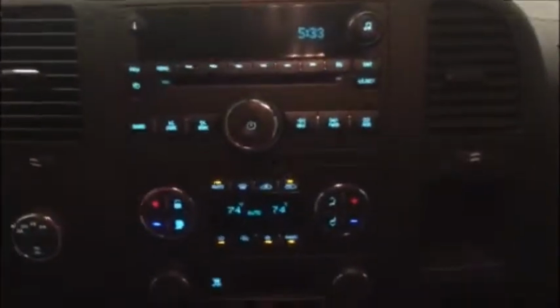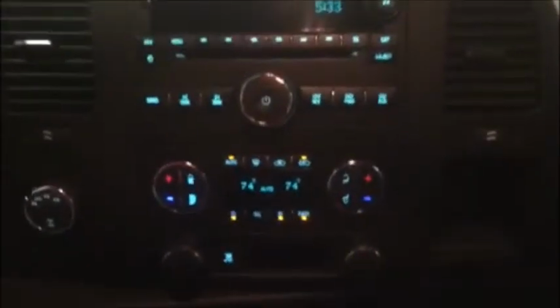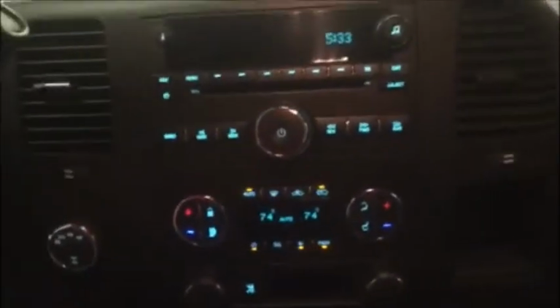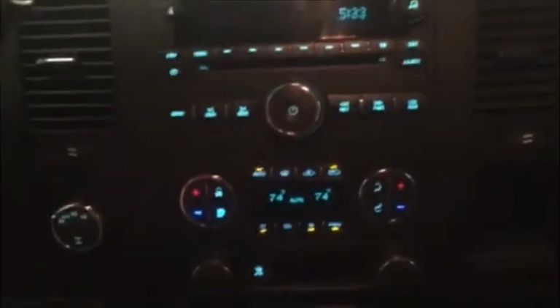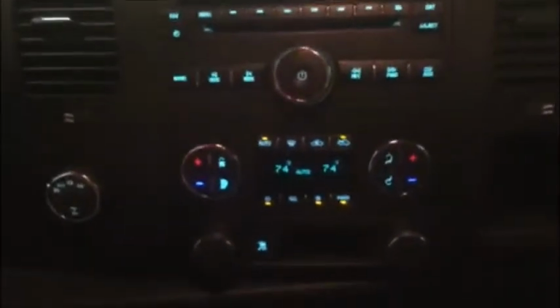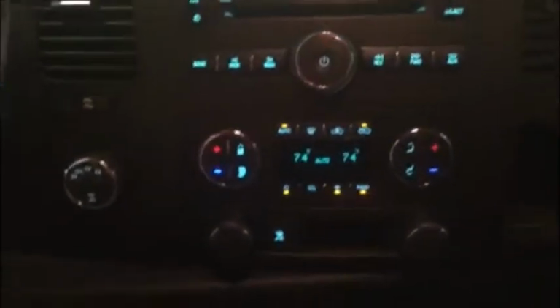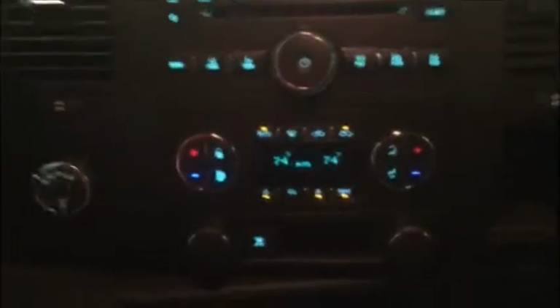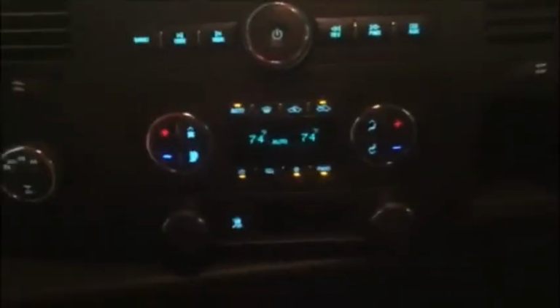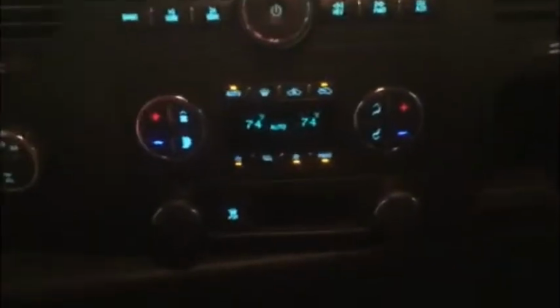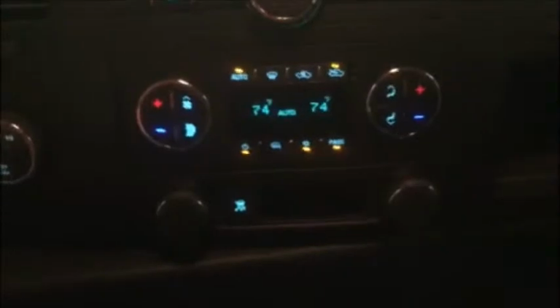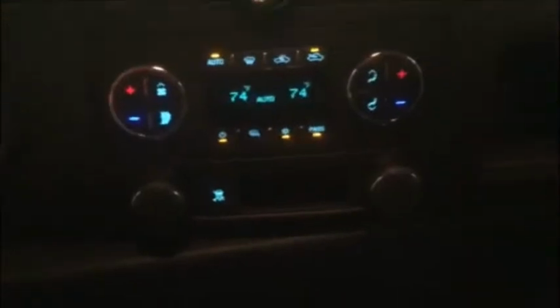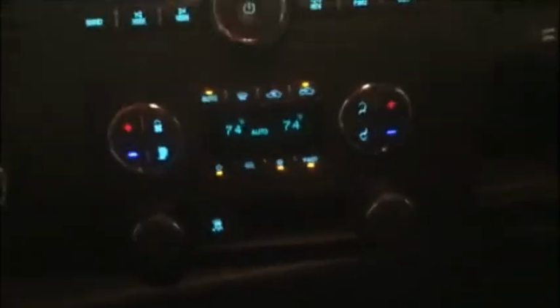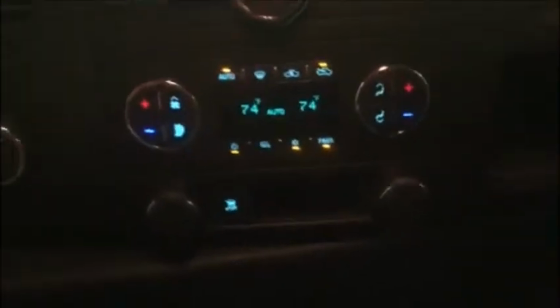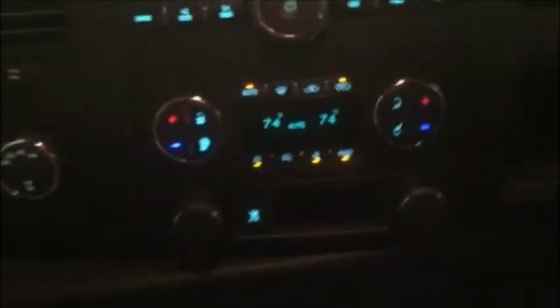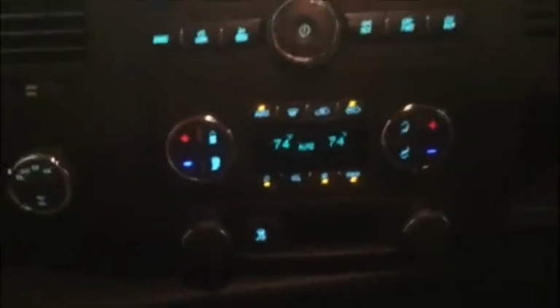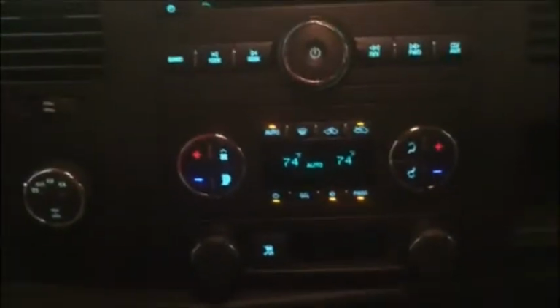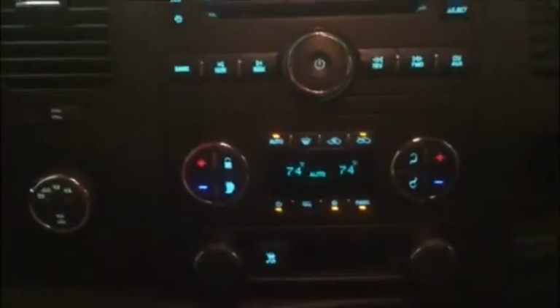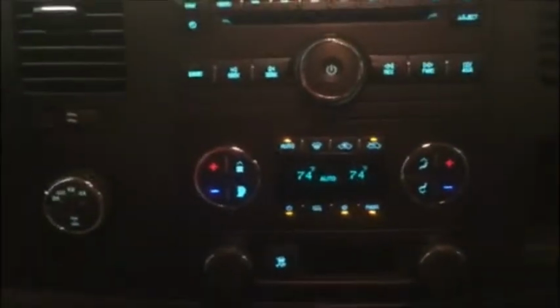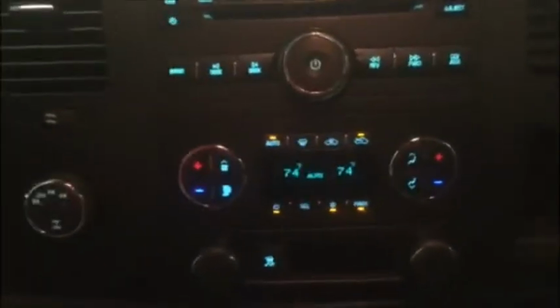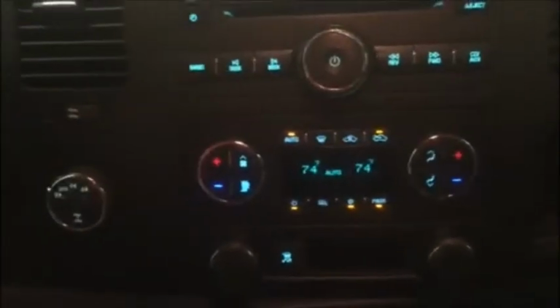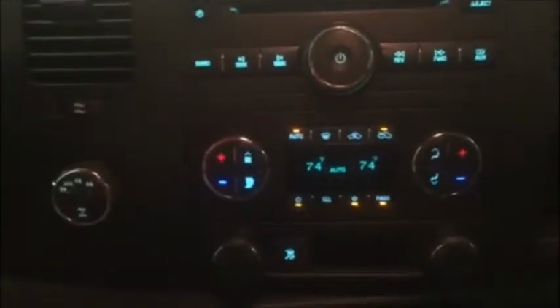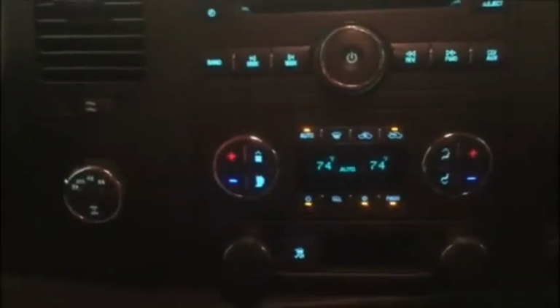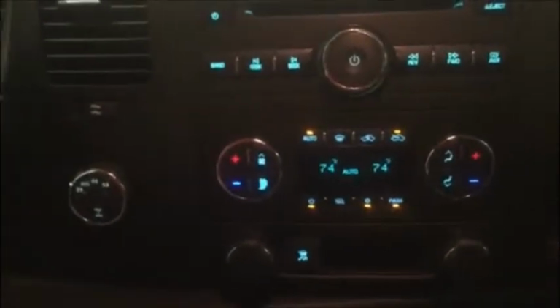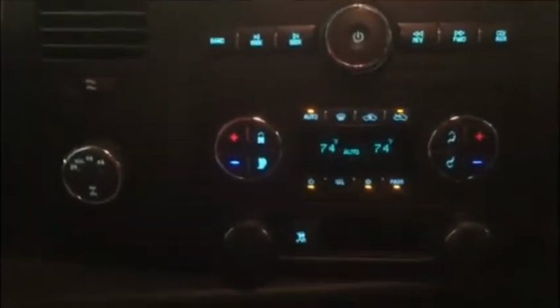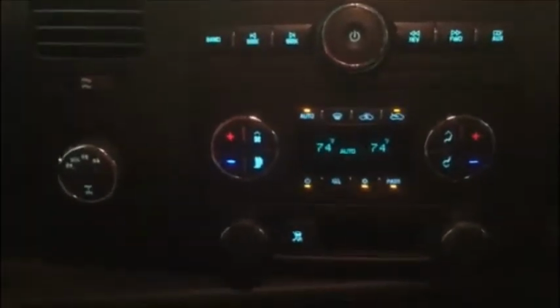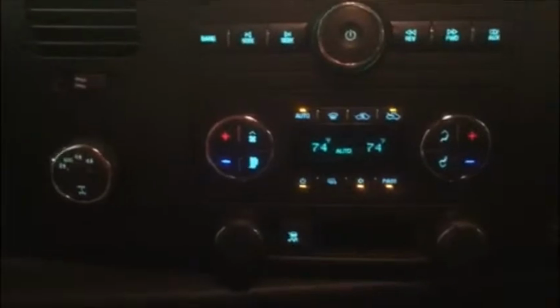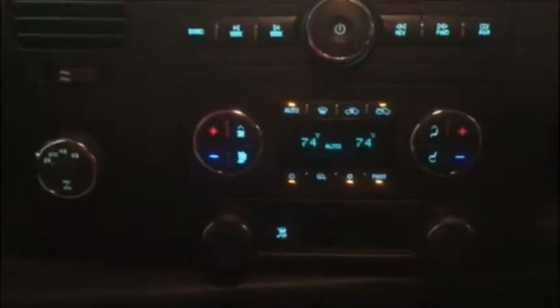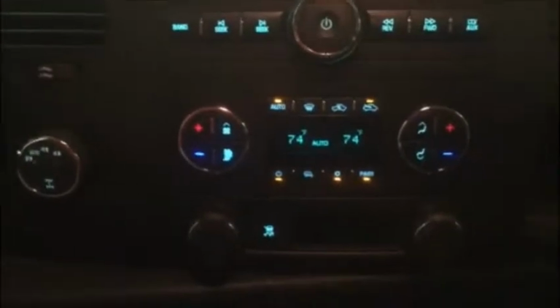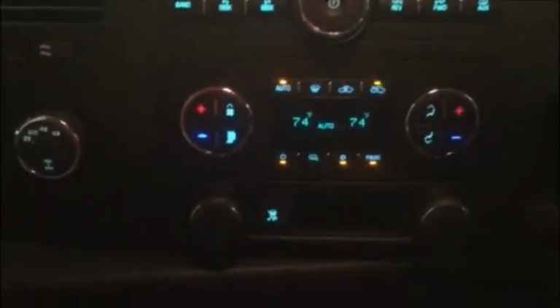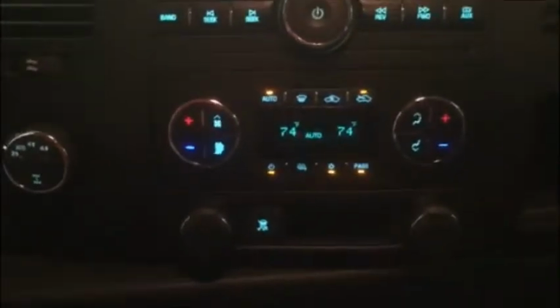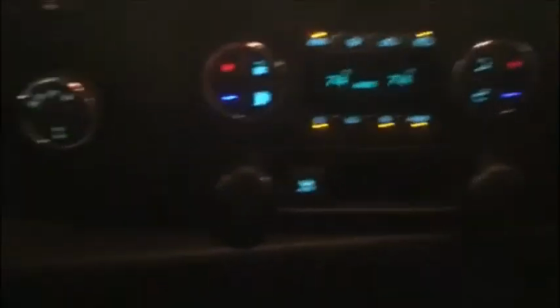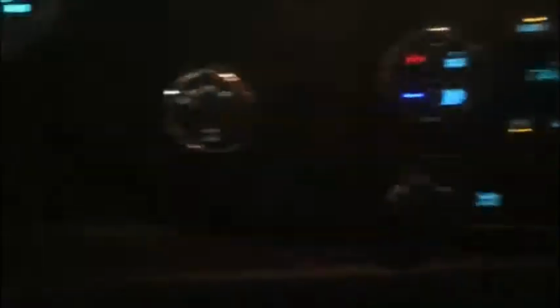Now we're in the driver's seat. This truck does have dual temperature control — one of my favorite options on a vehicle, especially when I'm with my wife. She's always hot, I'm always cold. Super nice to have.